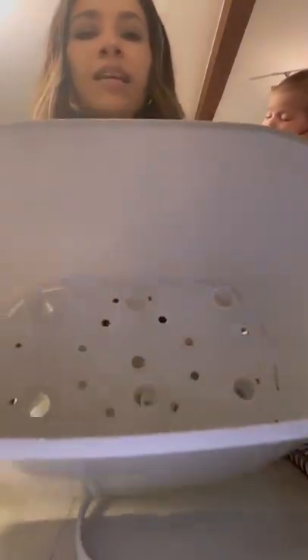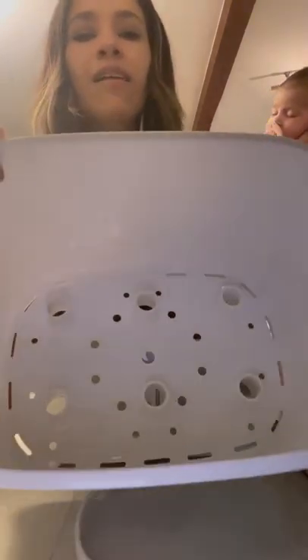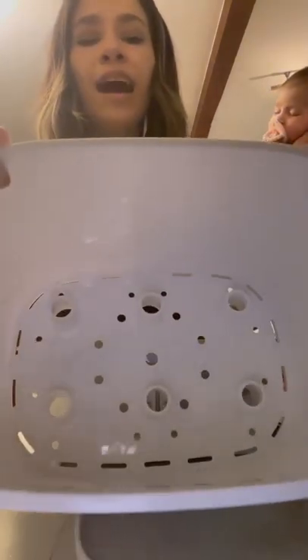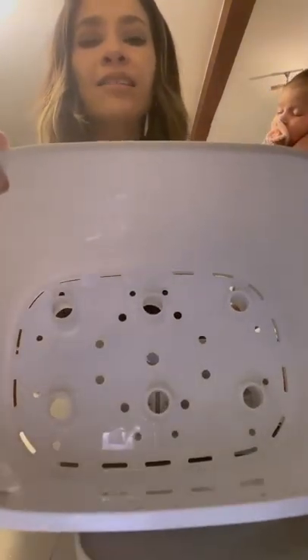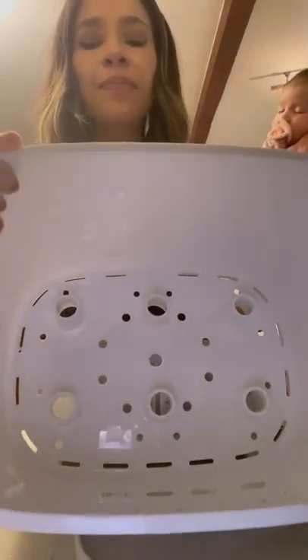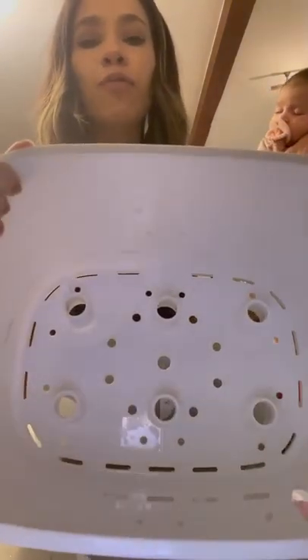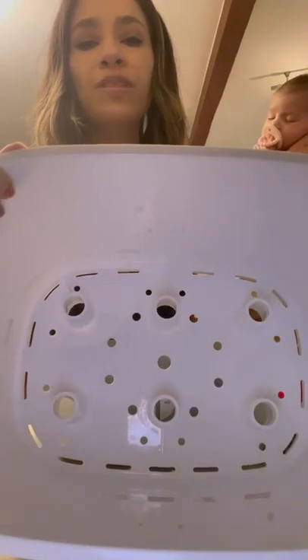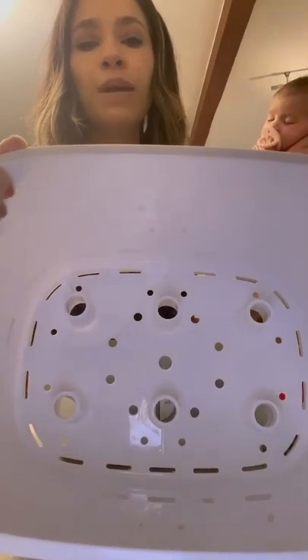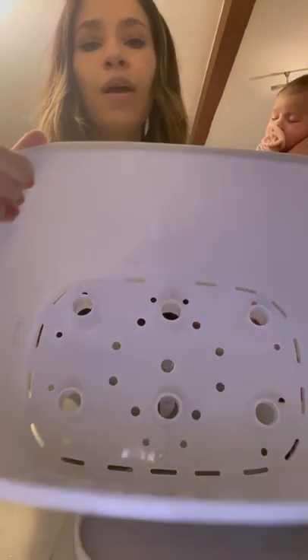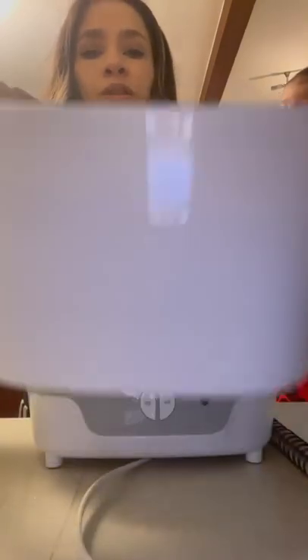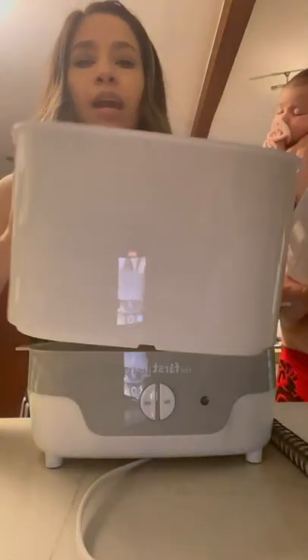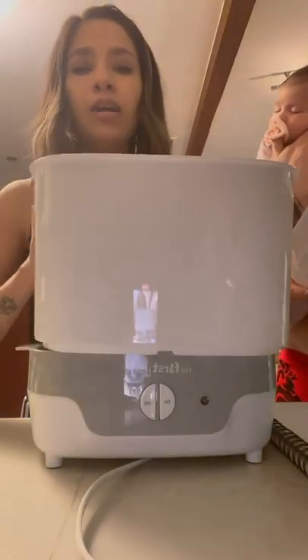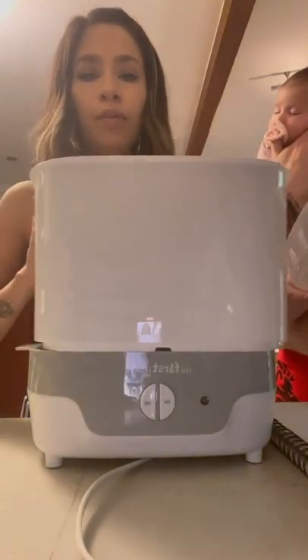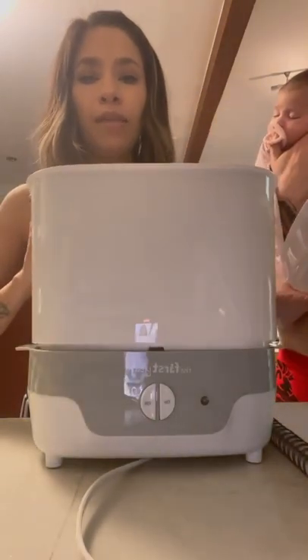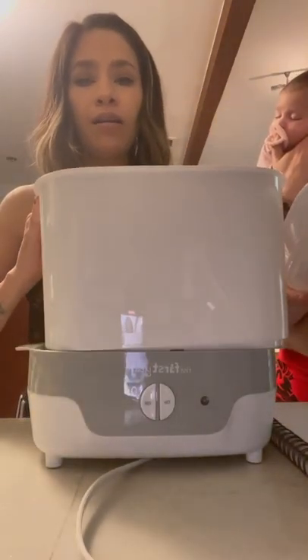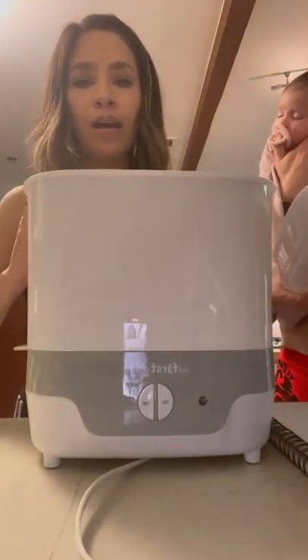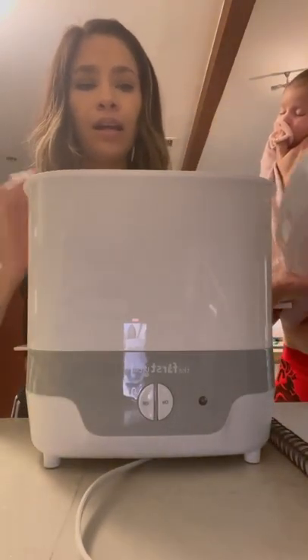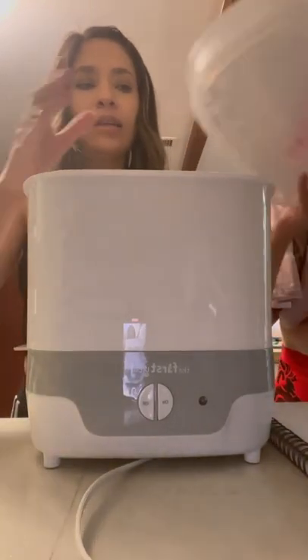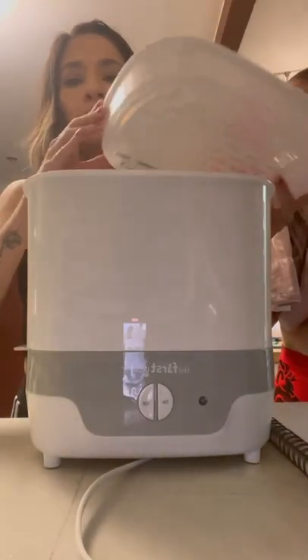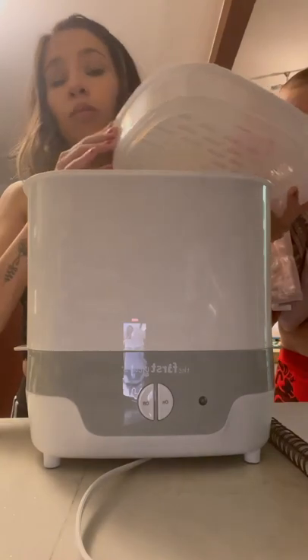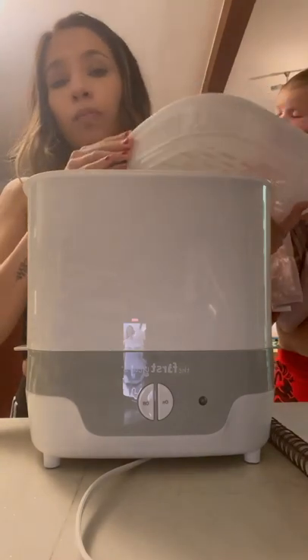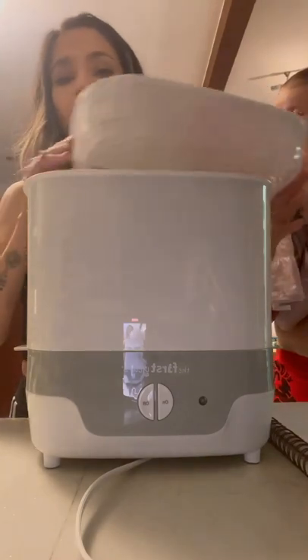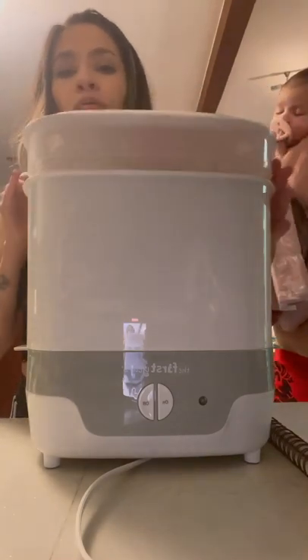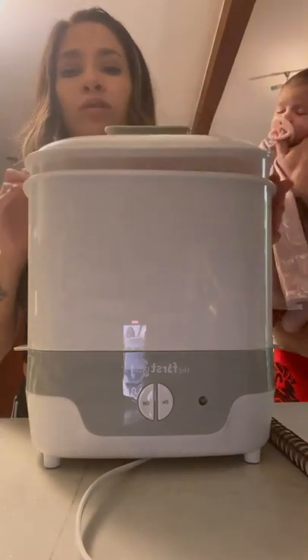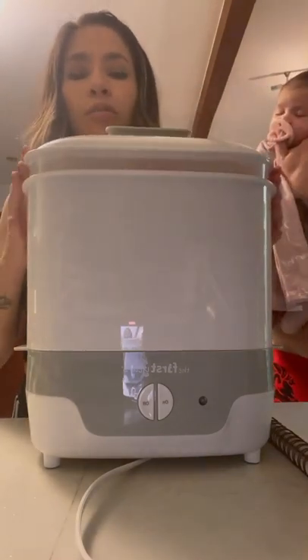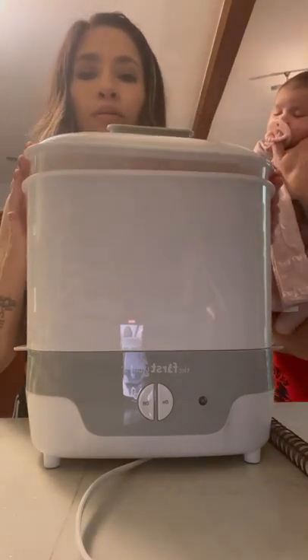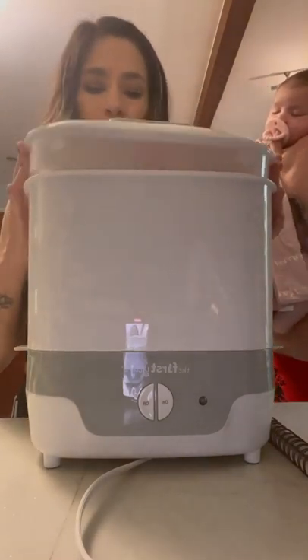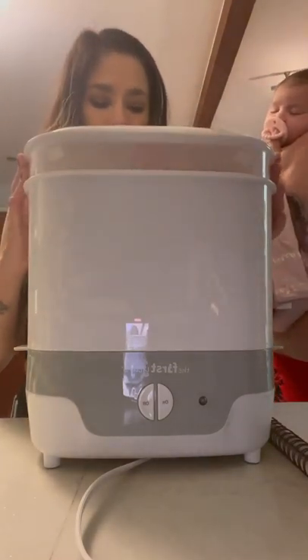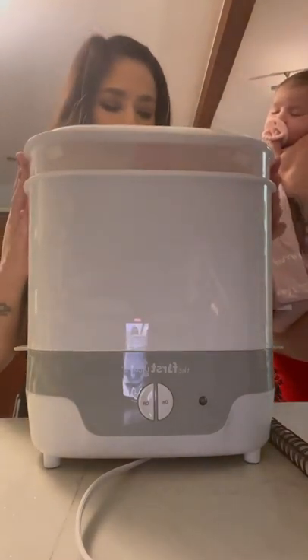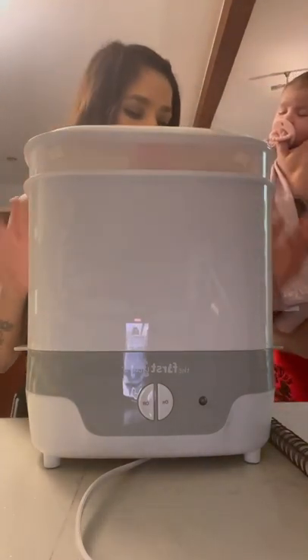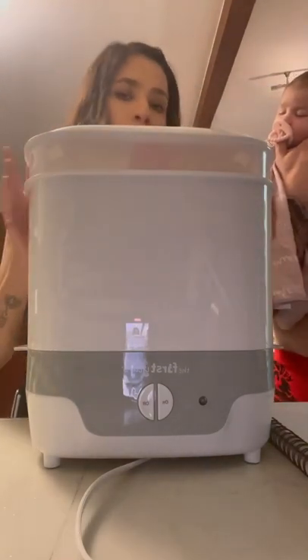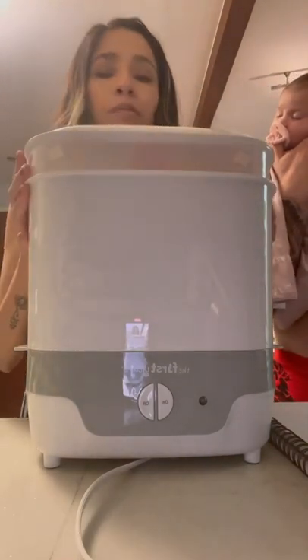If you want to do bottles as well, there is a second level that has room for six baby bottles — you put them right there. And if you want to do both, you can run the full cycle with both levels at the same time.